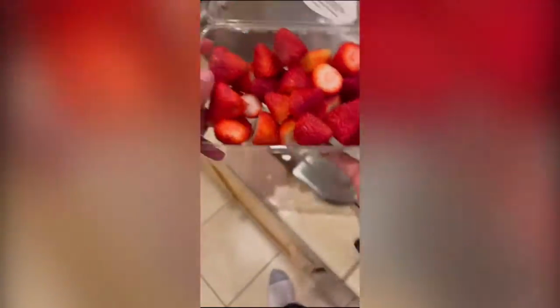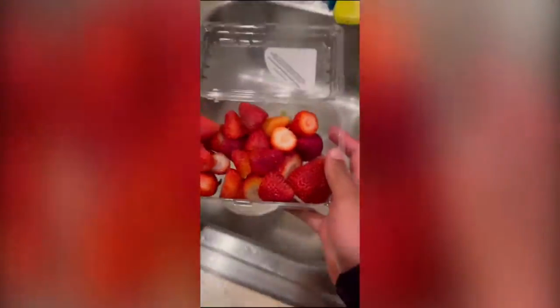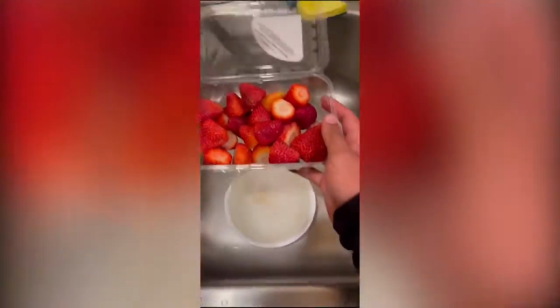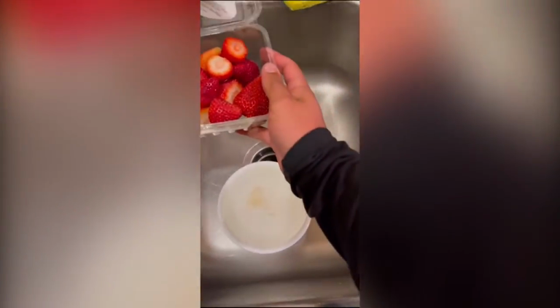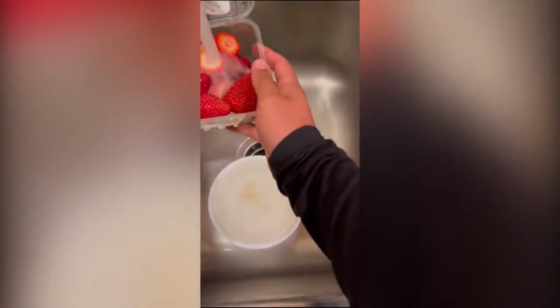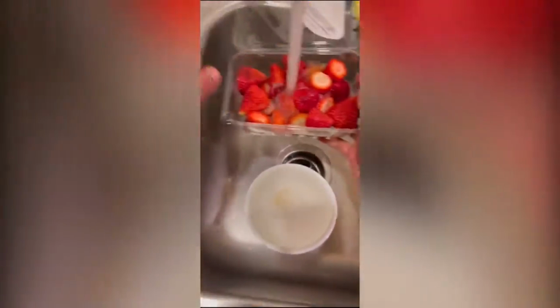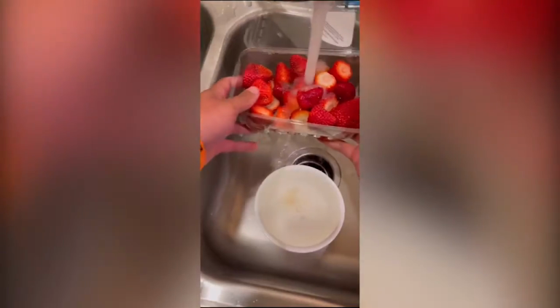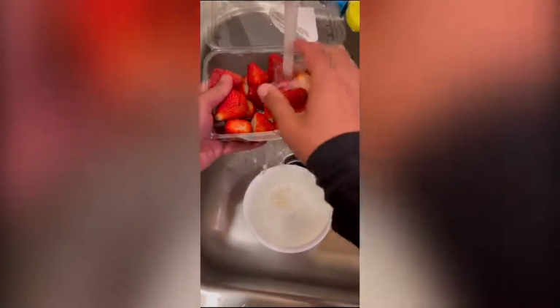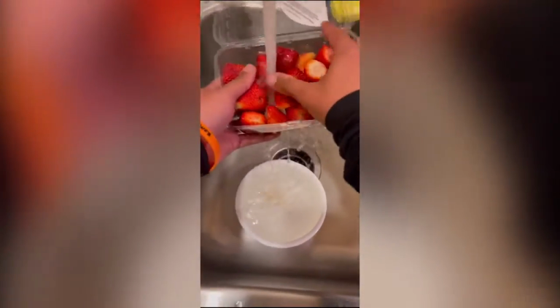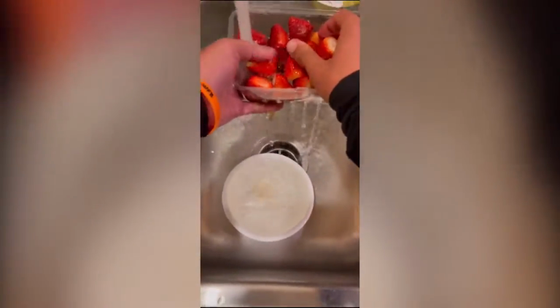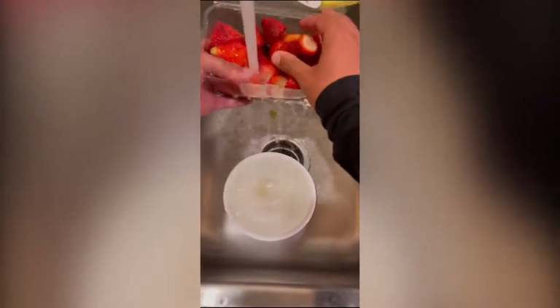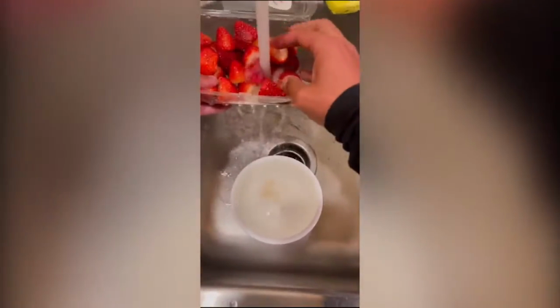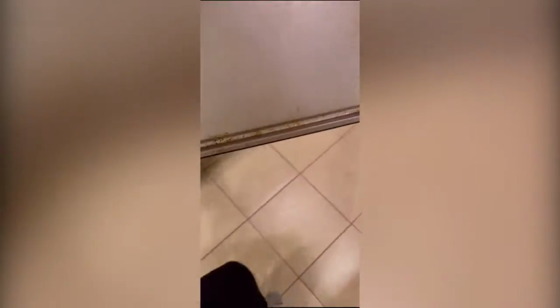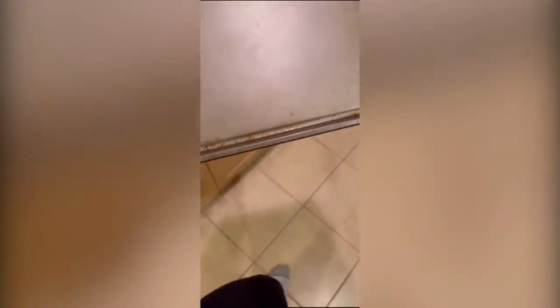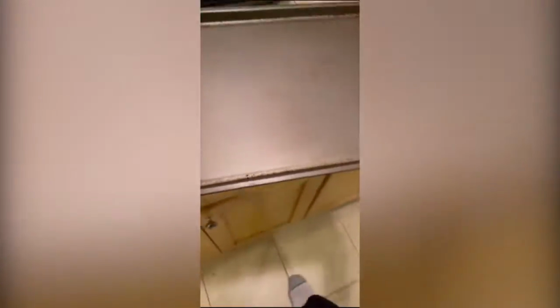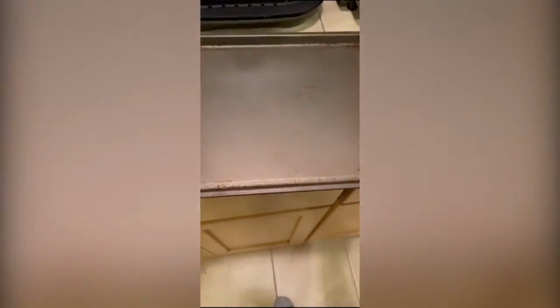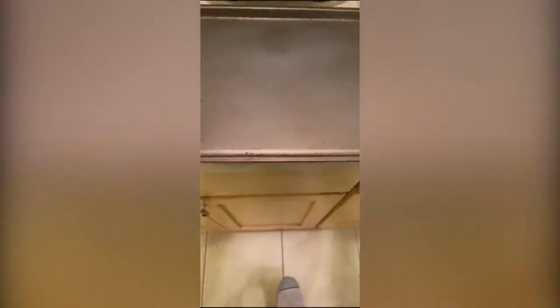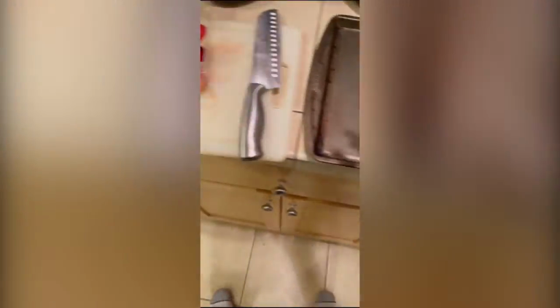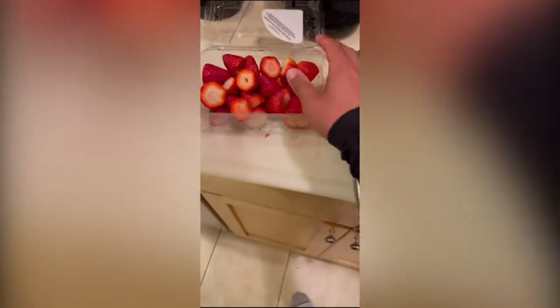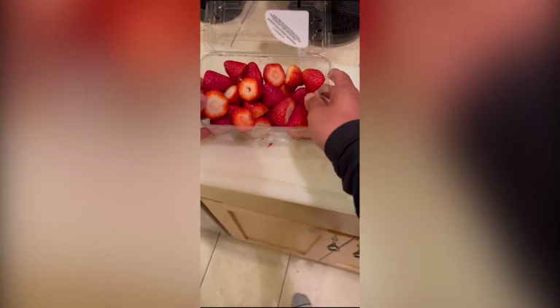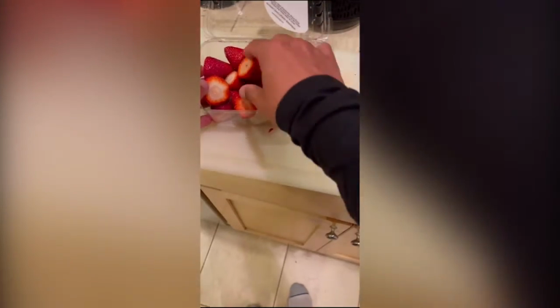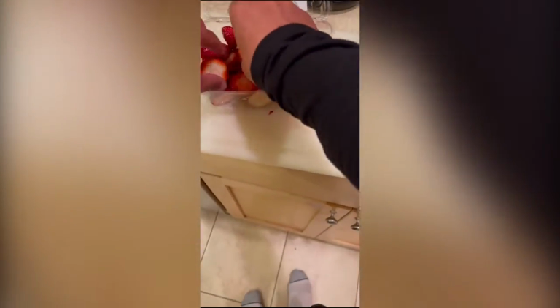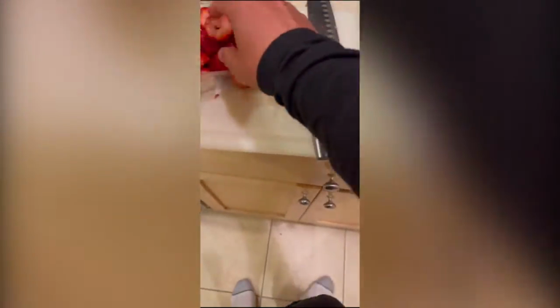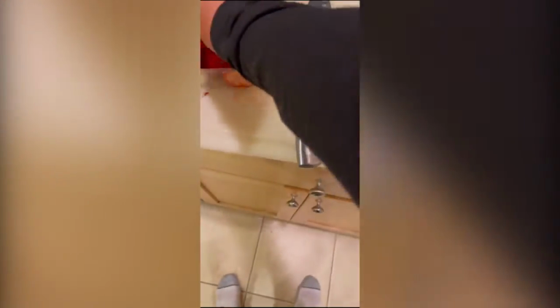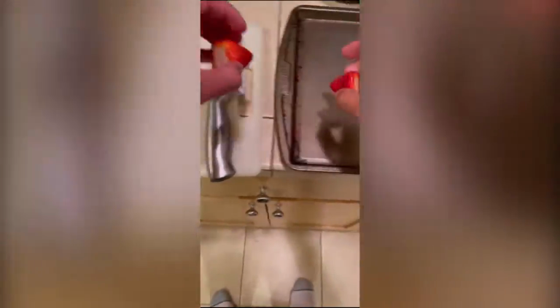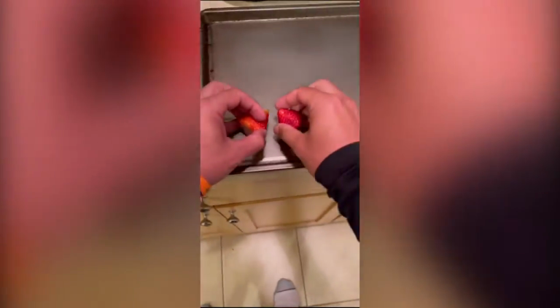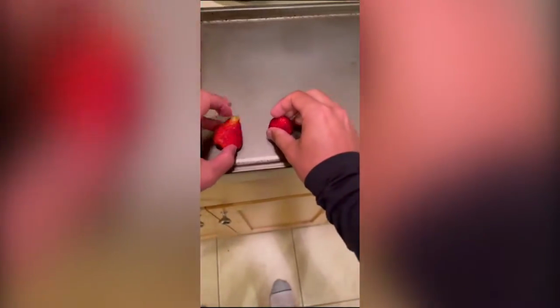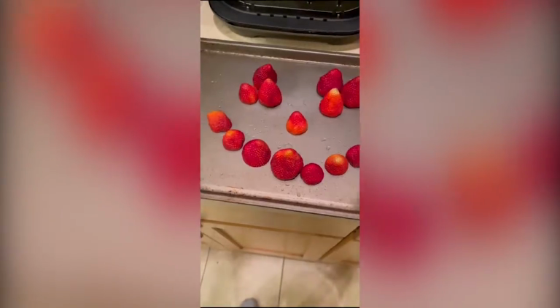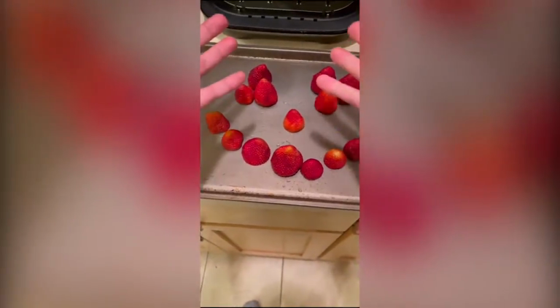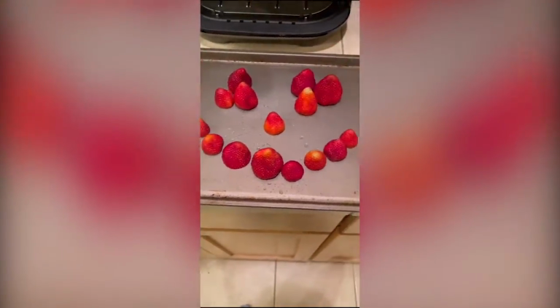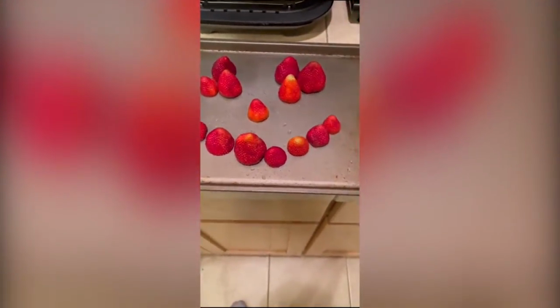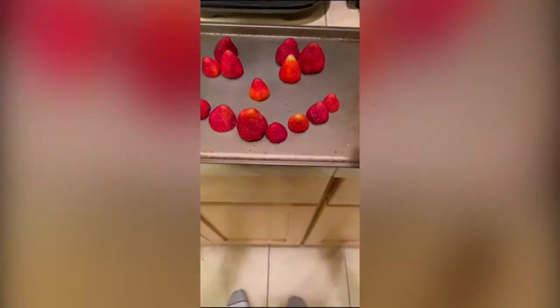Next you're going to want to take your strawberries and rinse them really well with water. After you've got that done, take a cookie sheet and go ahead and place all your strawberries on it. I went ahead and made a smiley face.